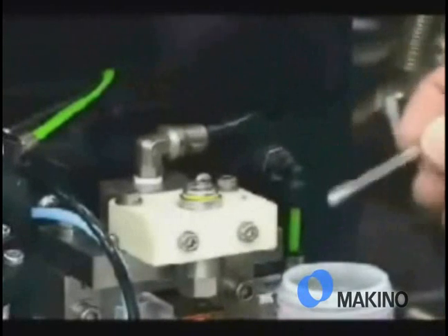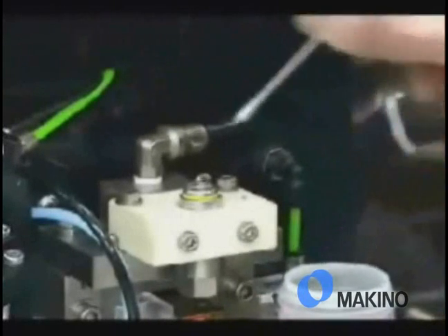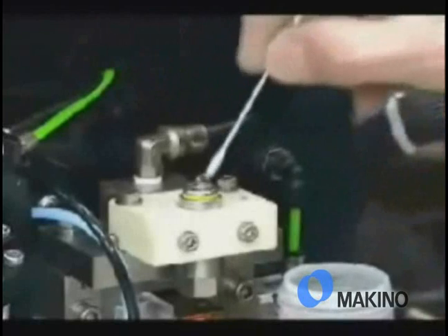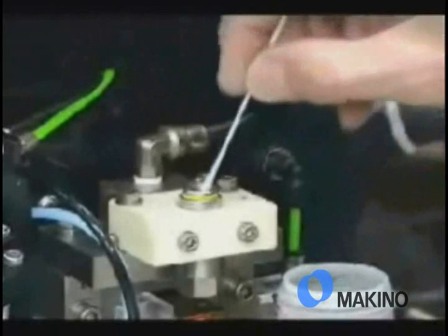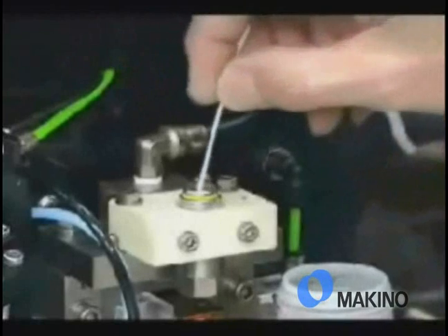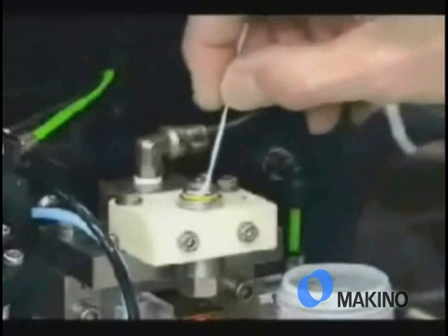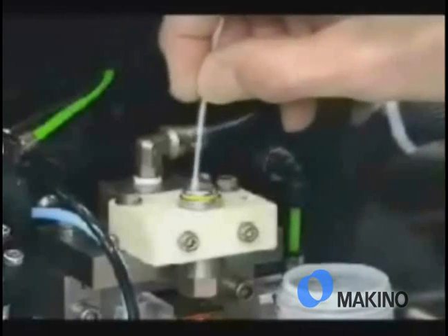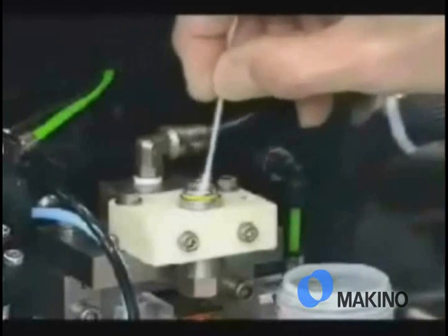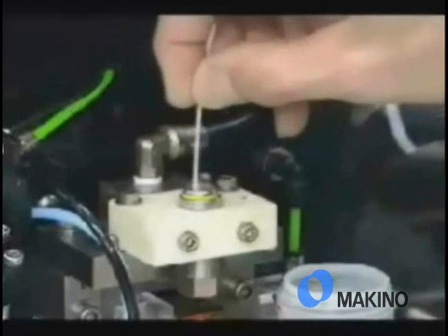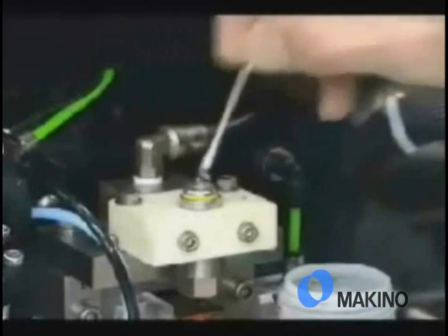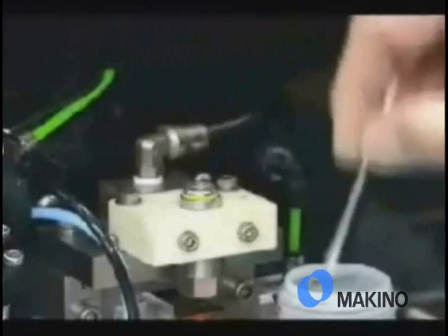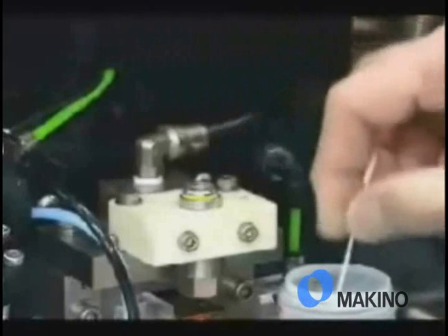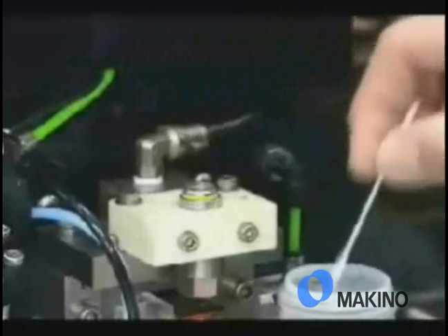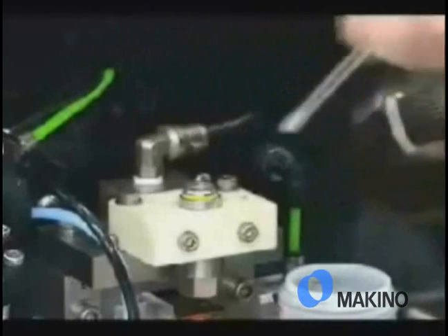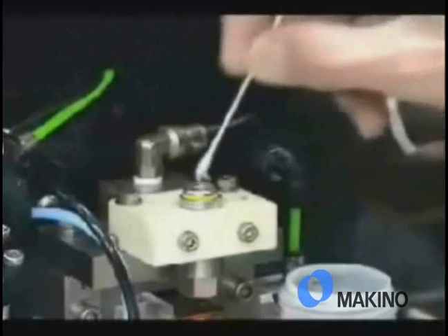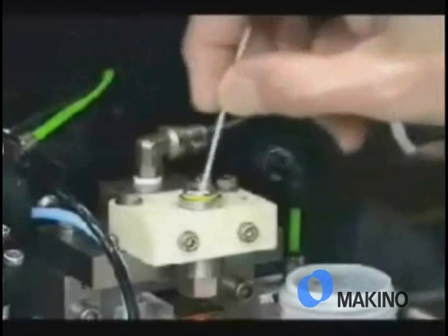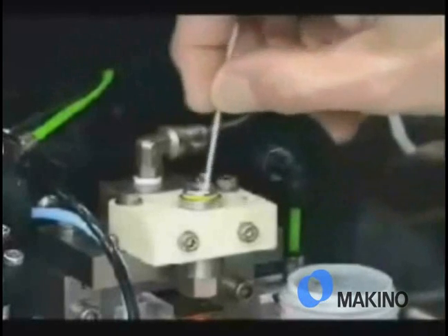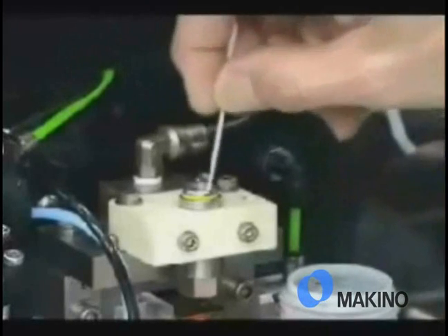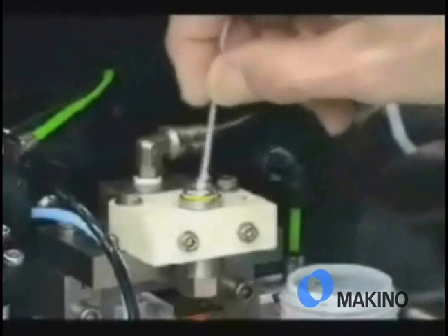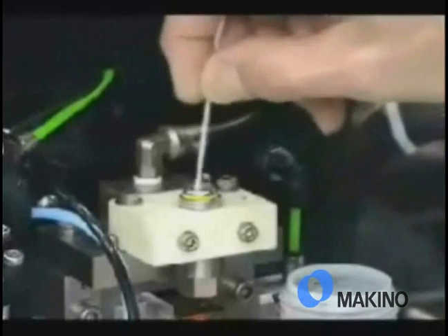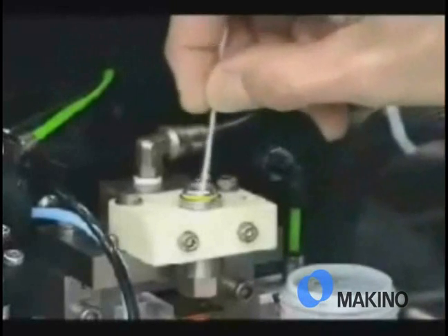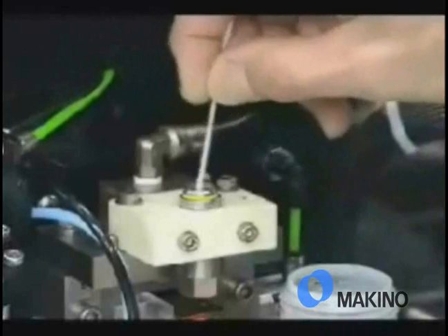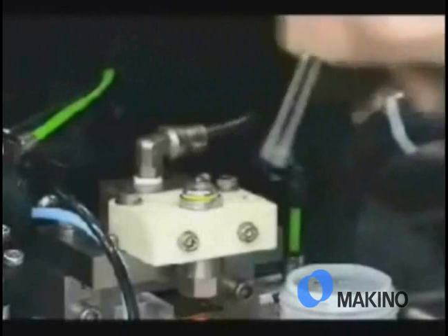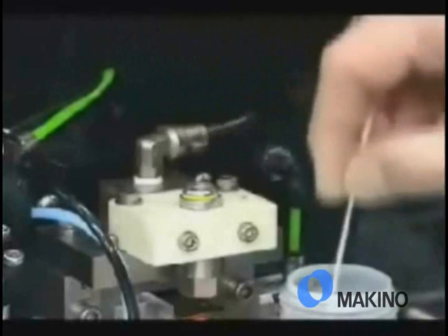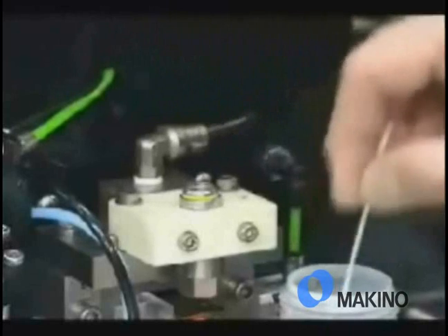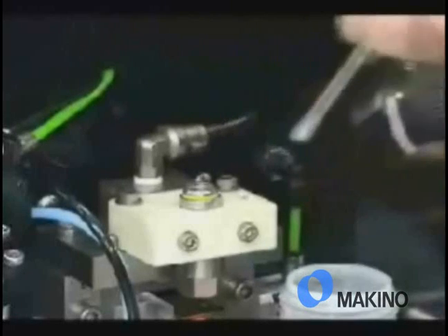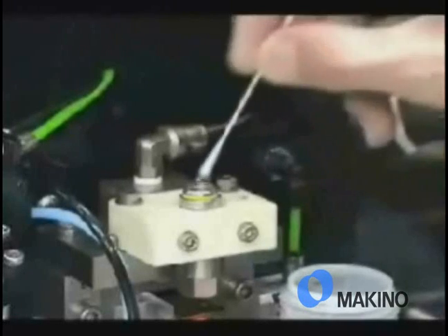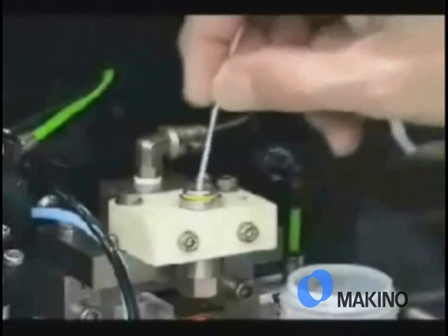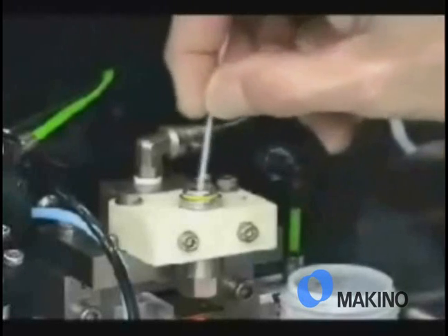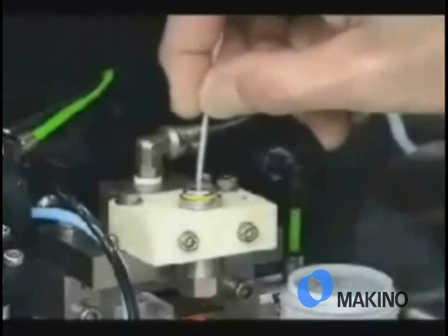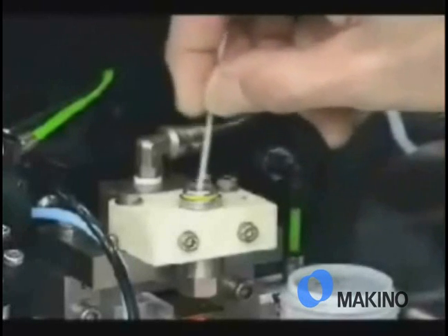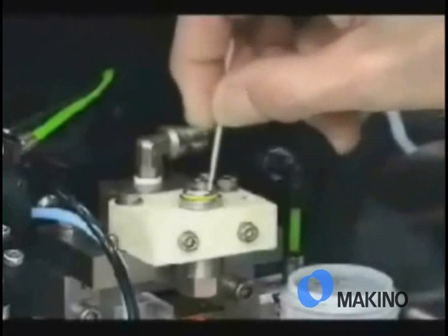It's also very important to pay attention to the specific directions of the manufacturer of your machine tool on exactly what to clean and how to clean it.